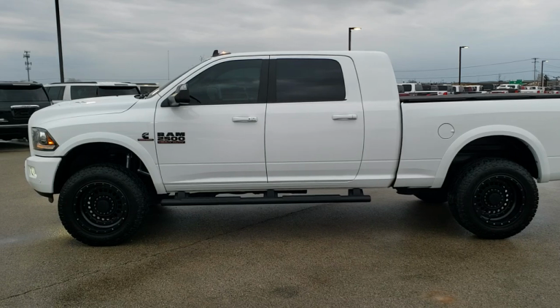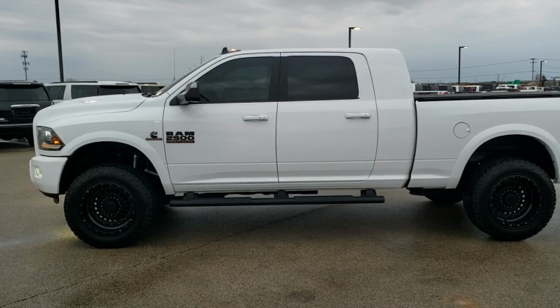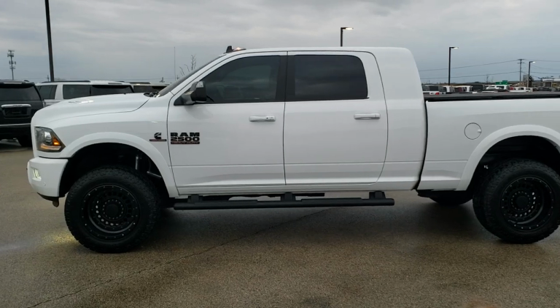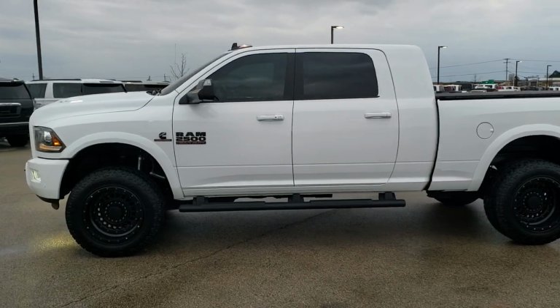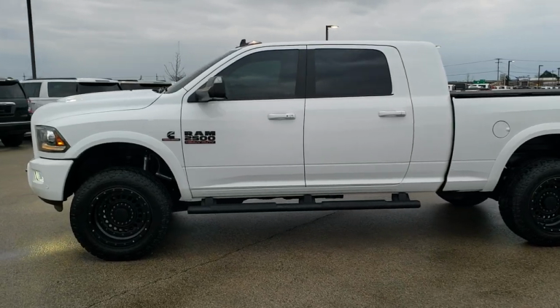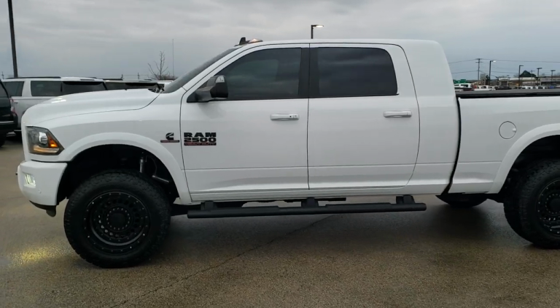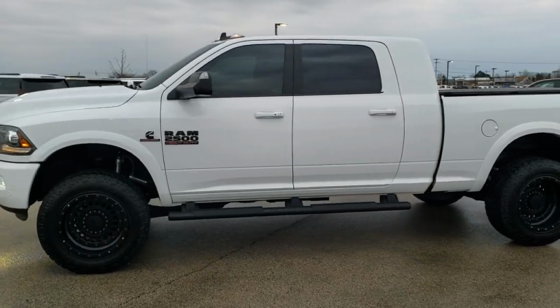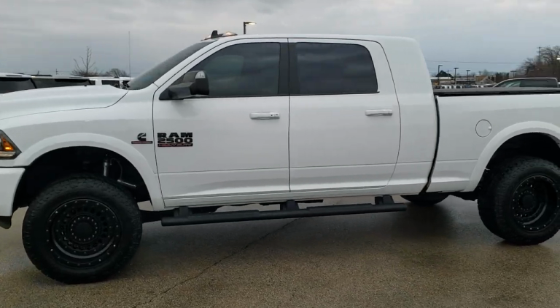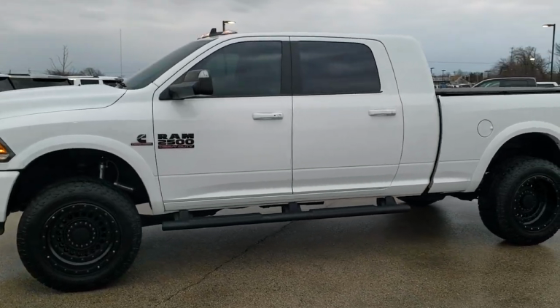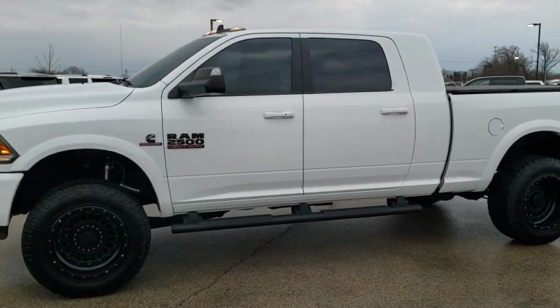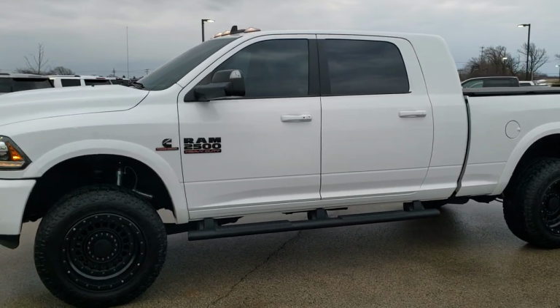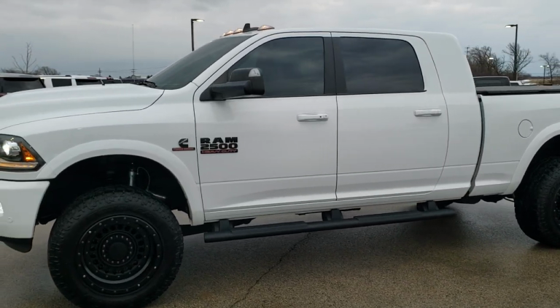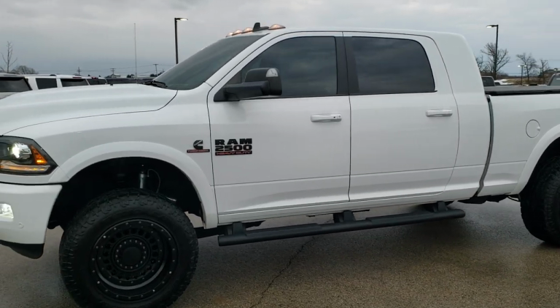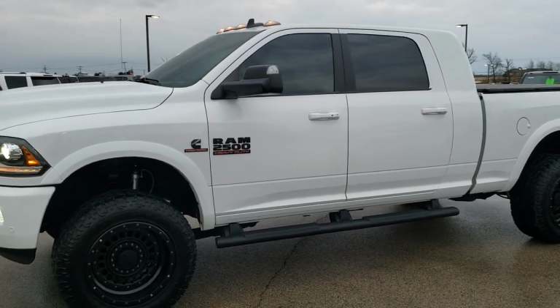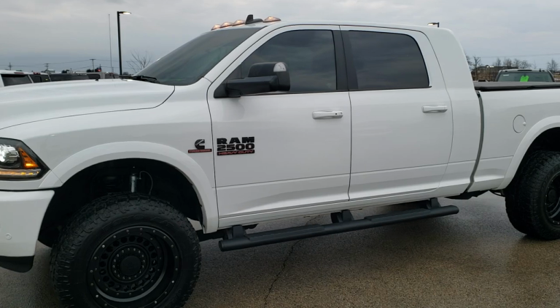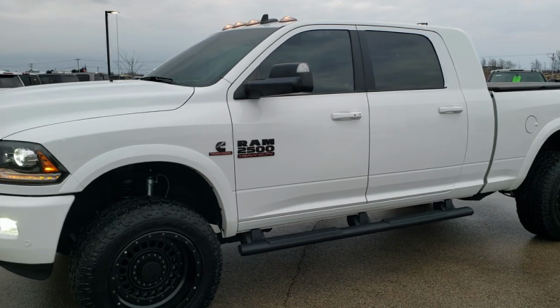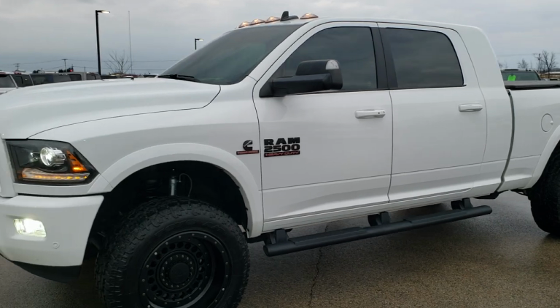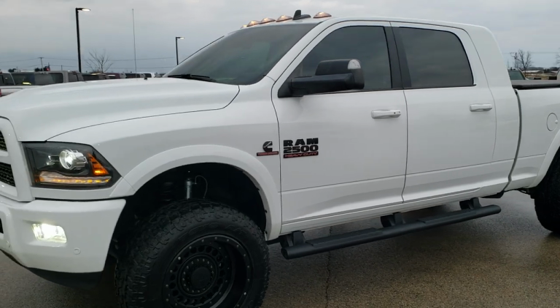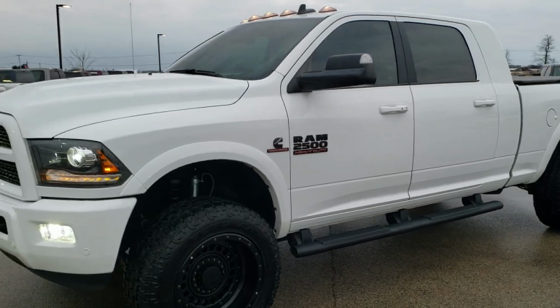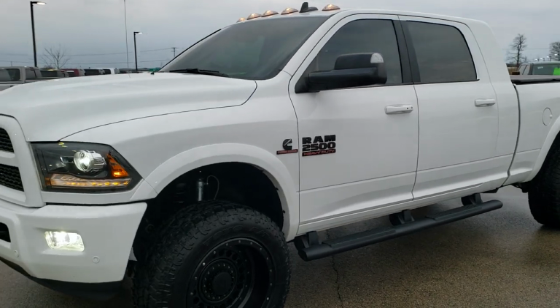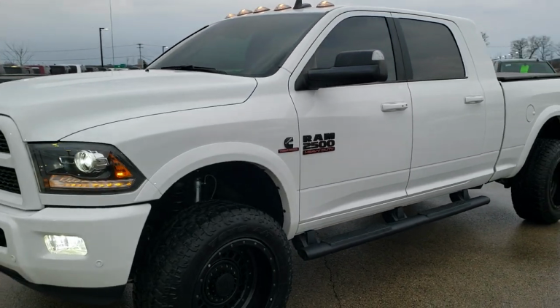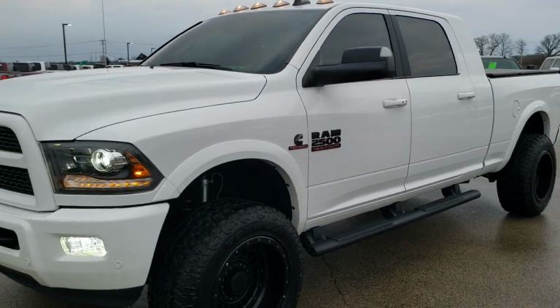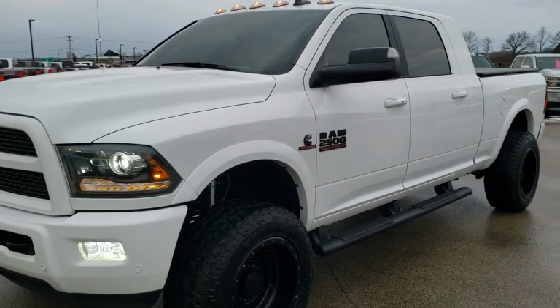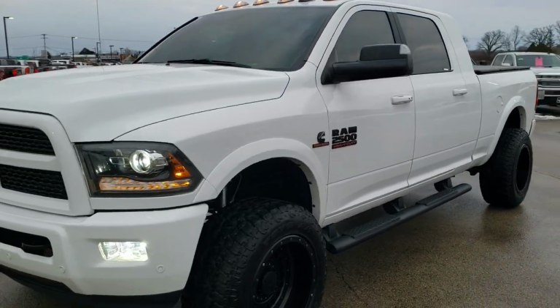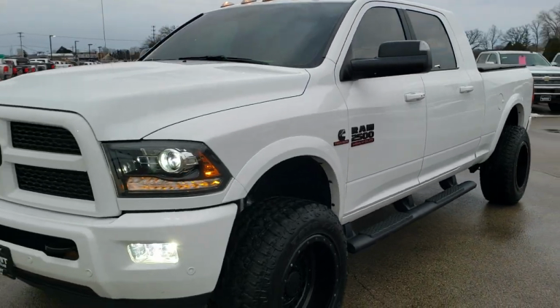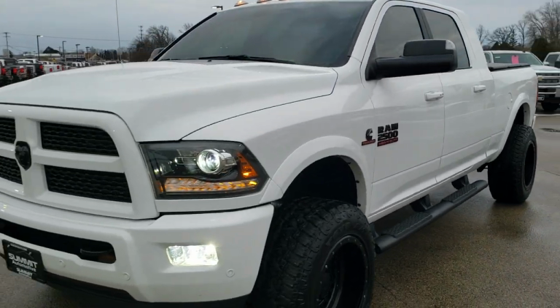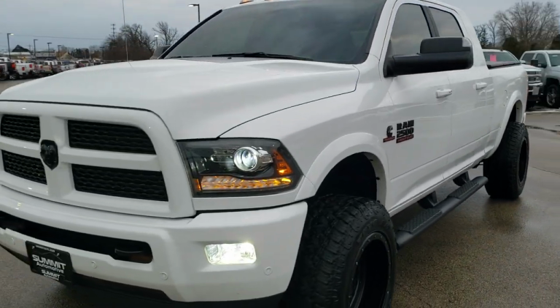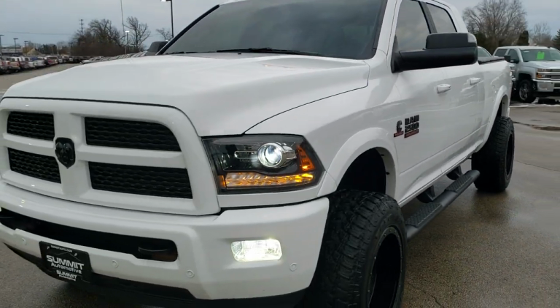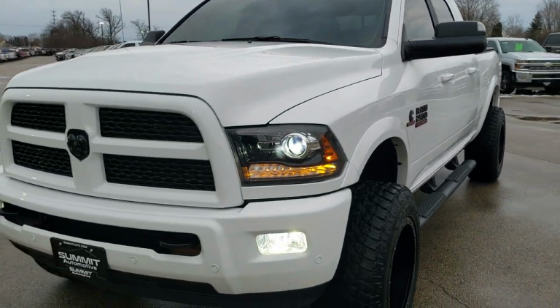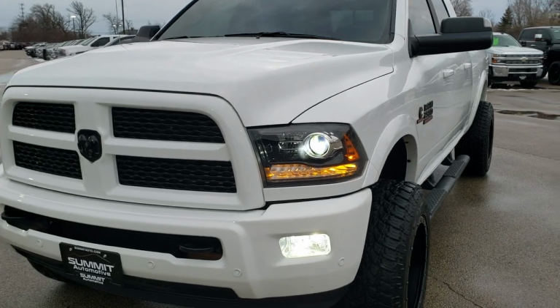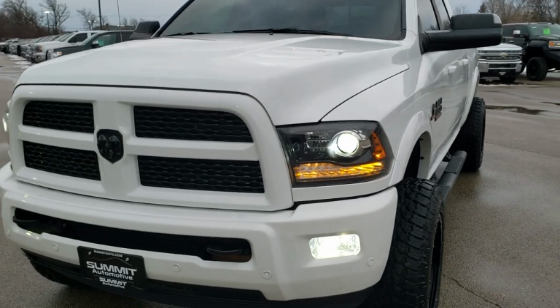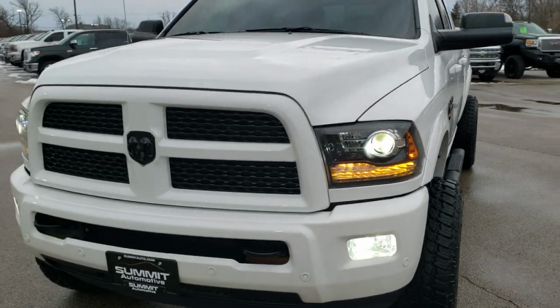This is stock number 10485. We are here at Summit Automotive in Fond du Lac, Wisconsin — your new and used heavy duty truck and Ram headquarters.